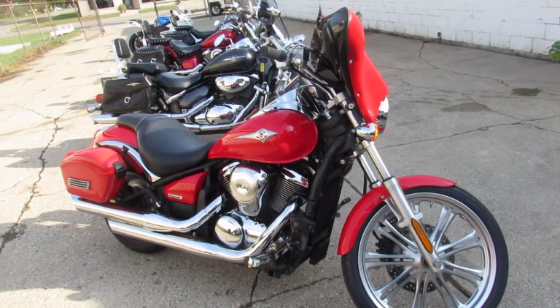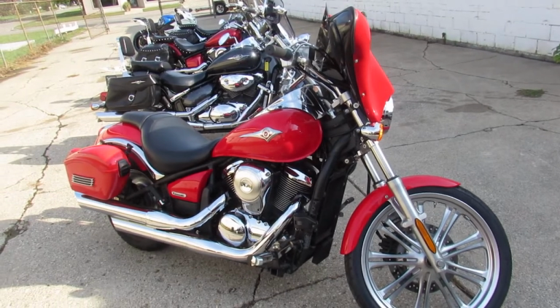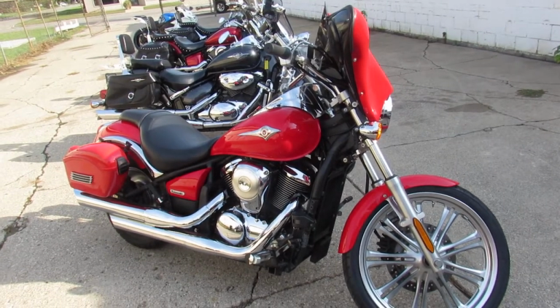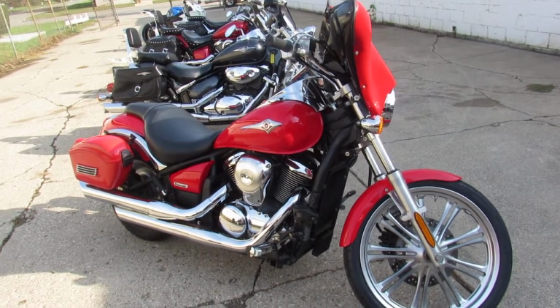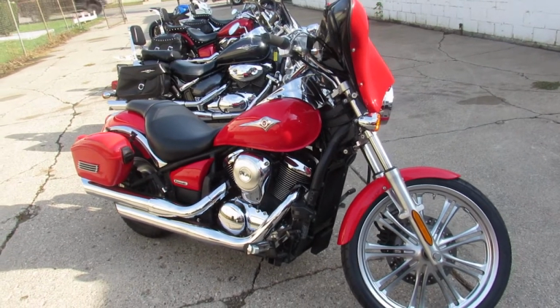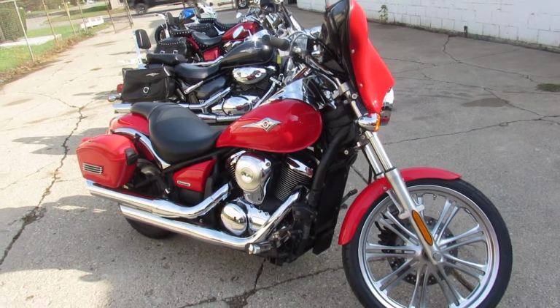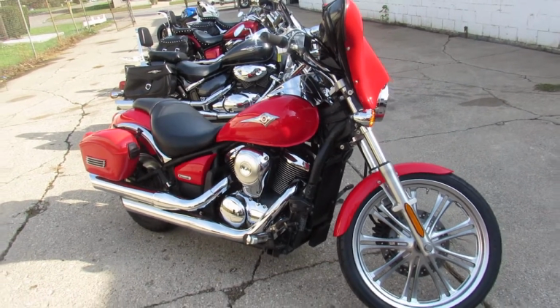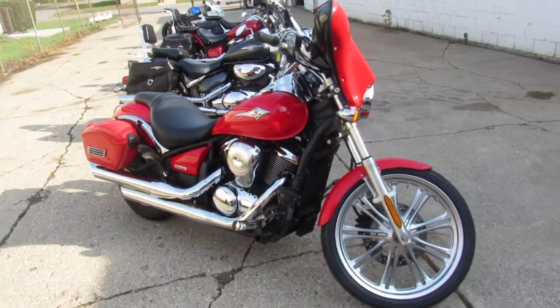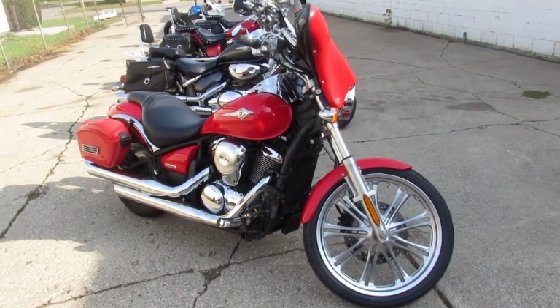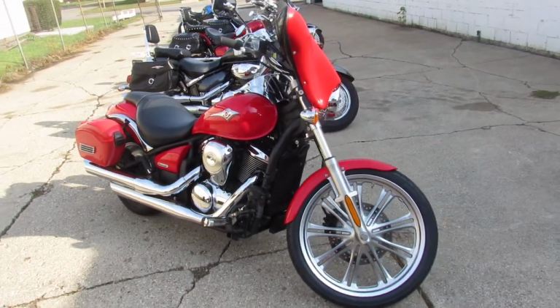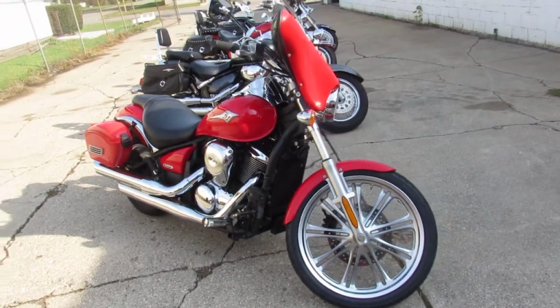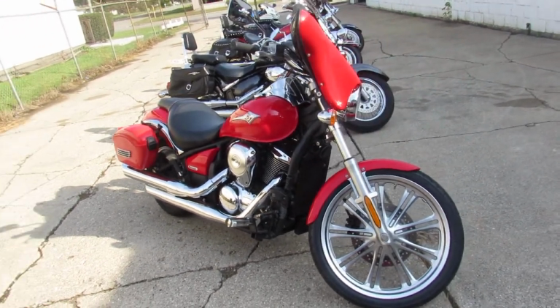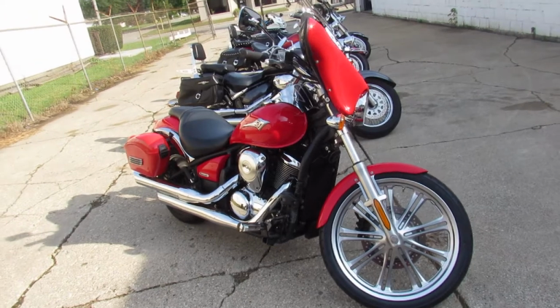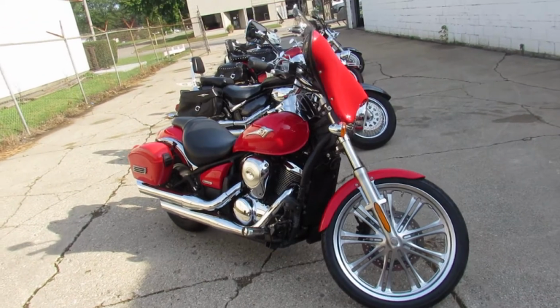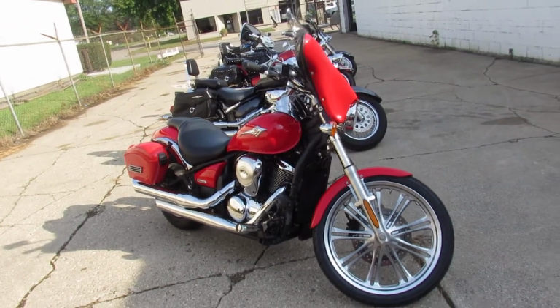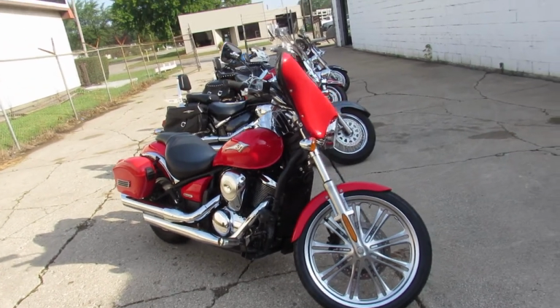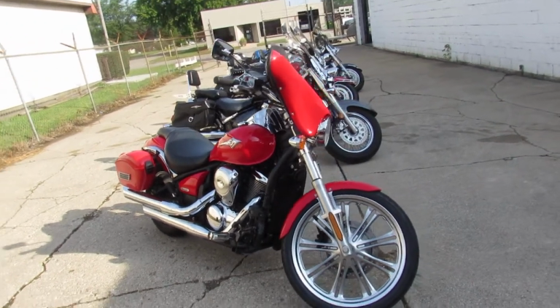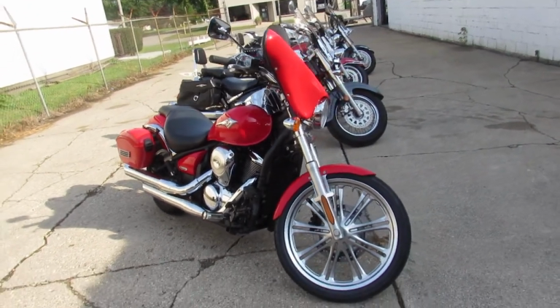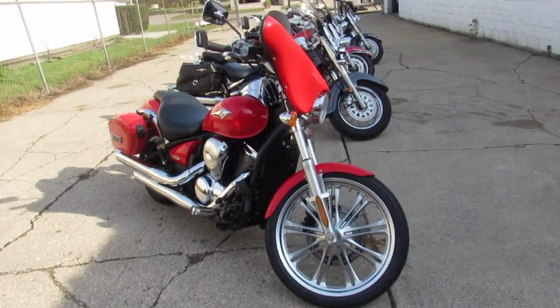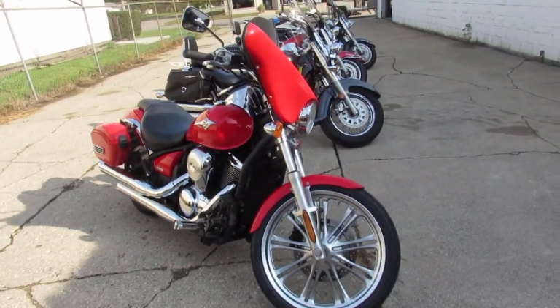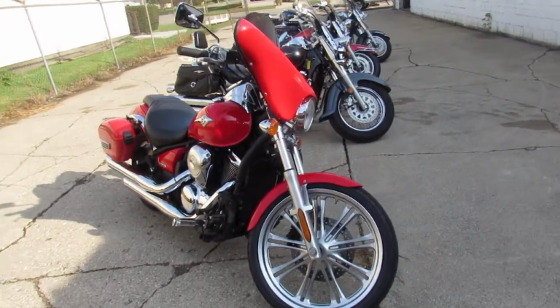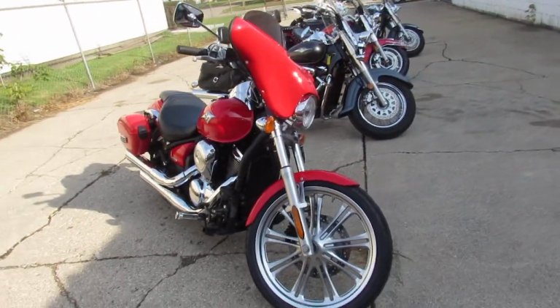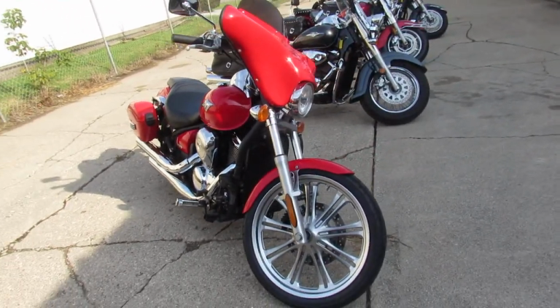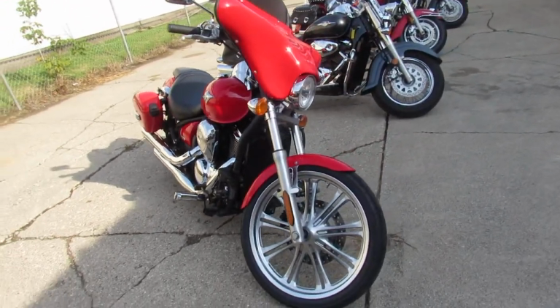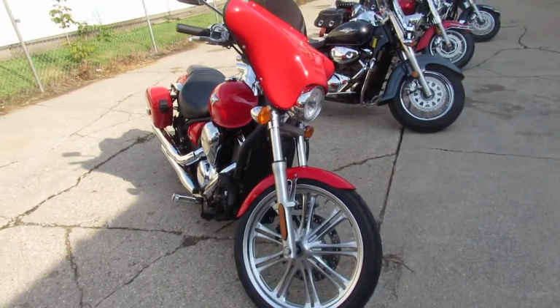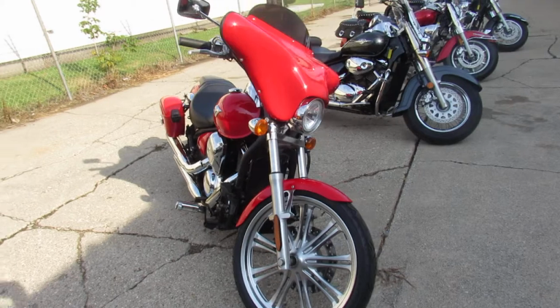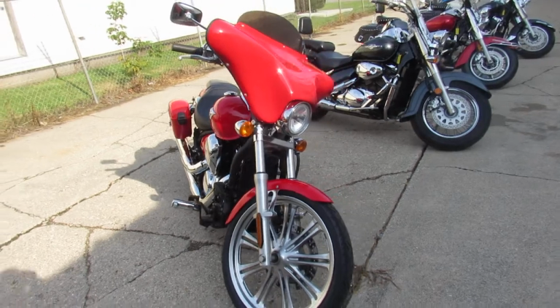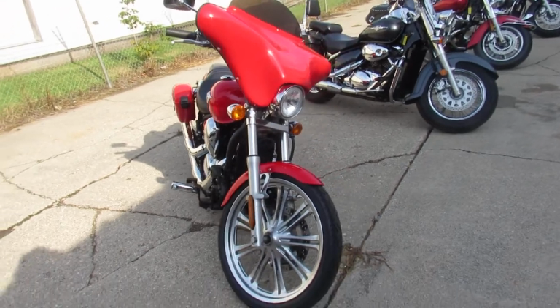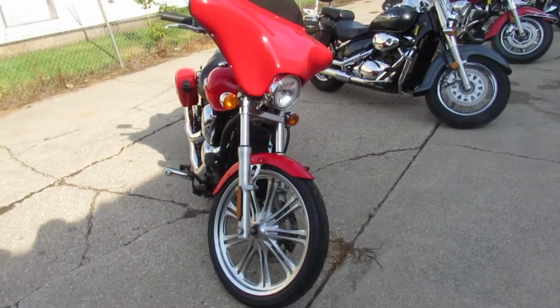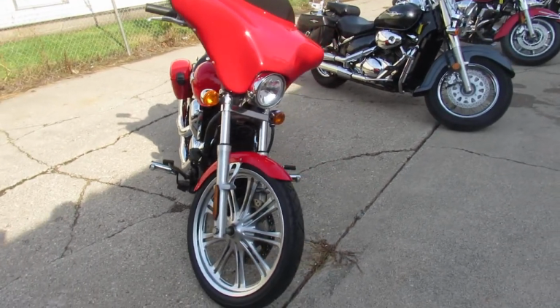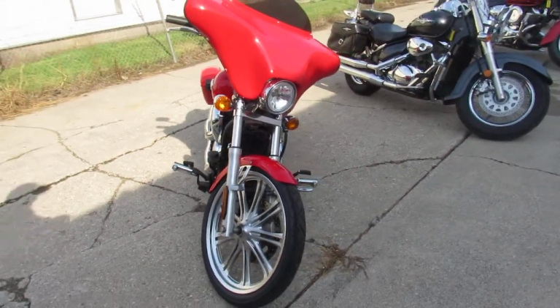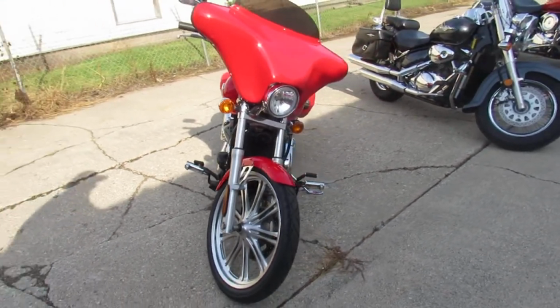Hey guys, ApprovalPowerSports.com here doing some videos on some metric cruisers we just got into the showroom. This one here is a 2008 Vulcan 900 for sale, only has 5,152 miles.